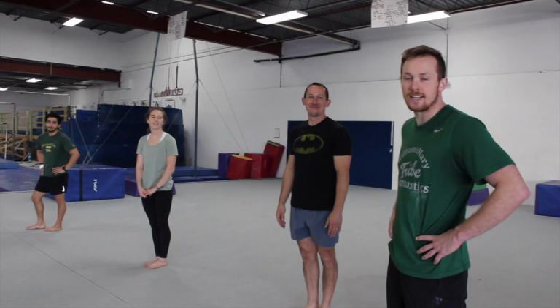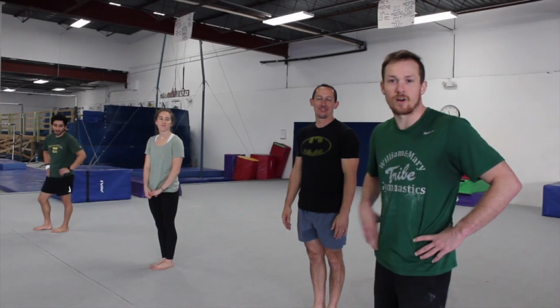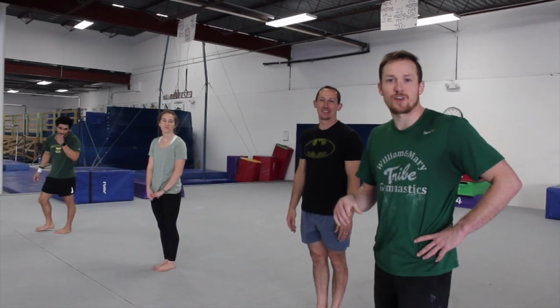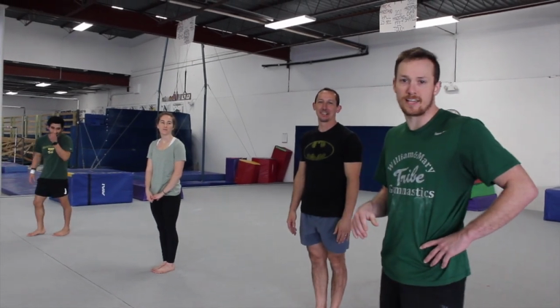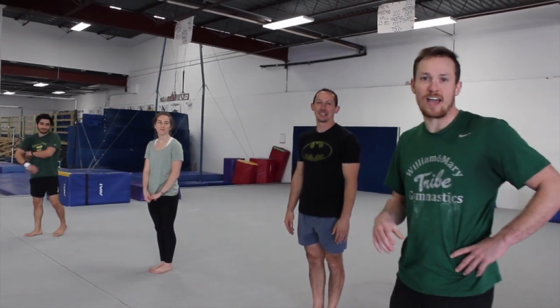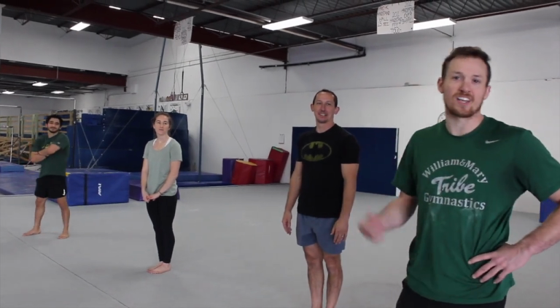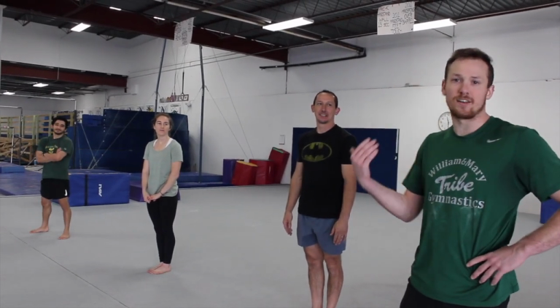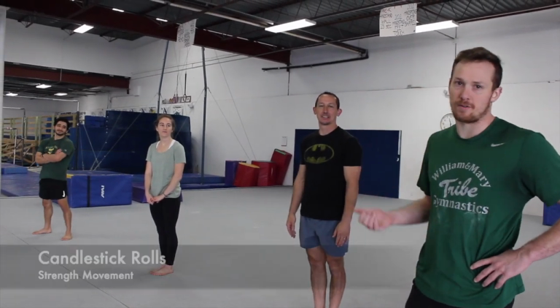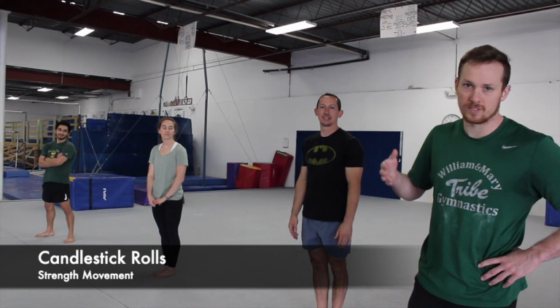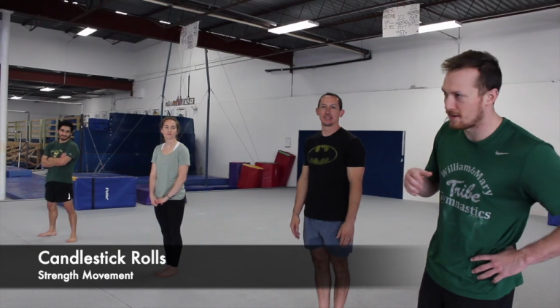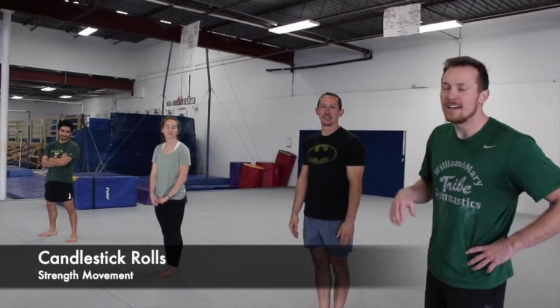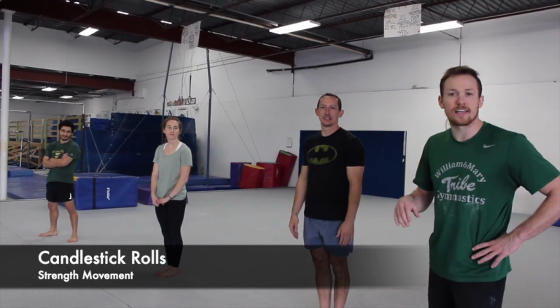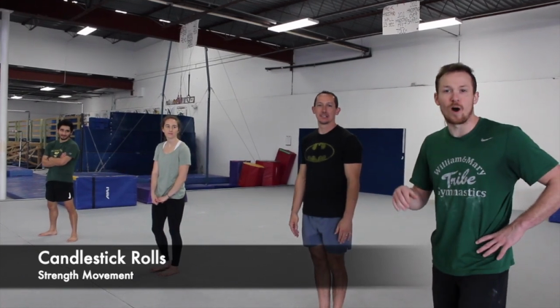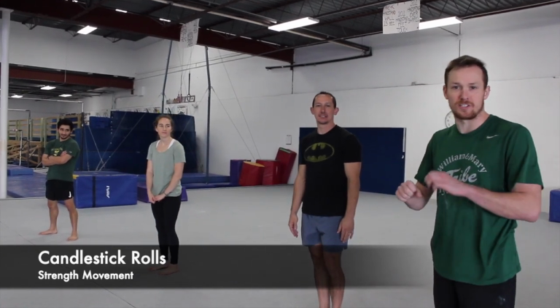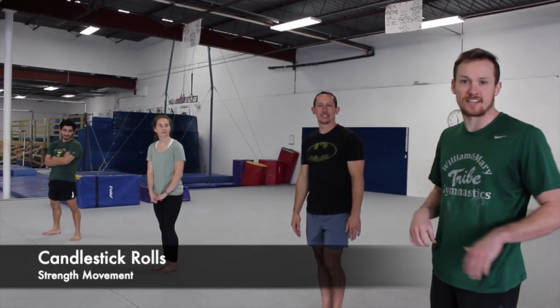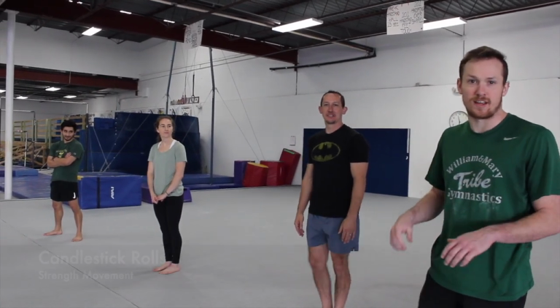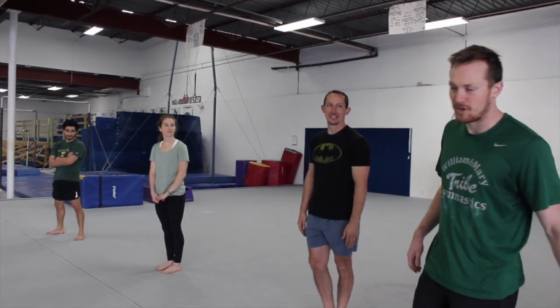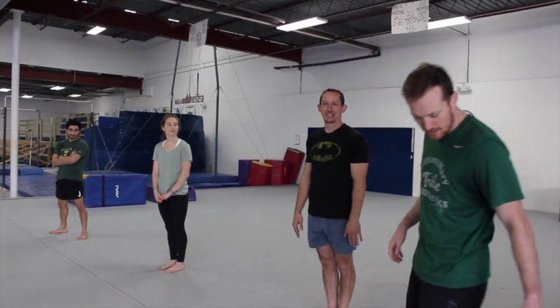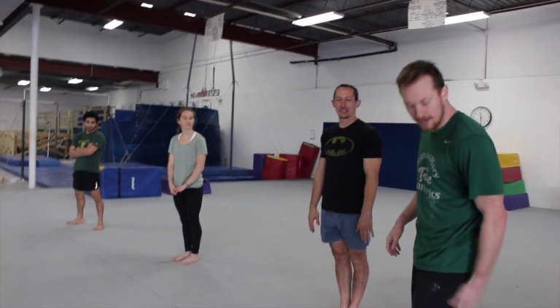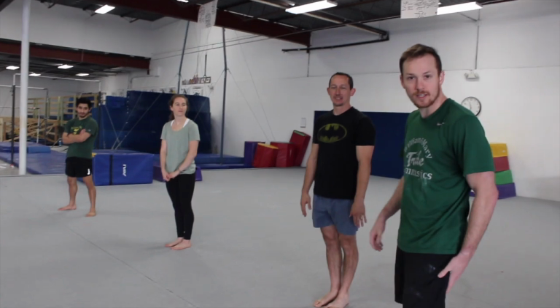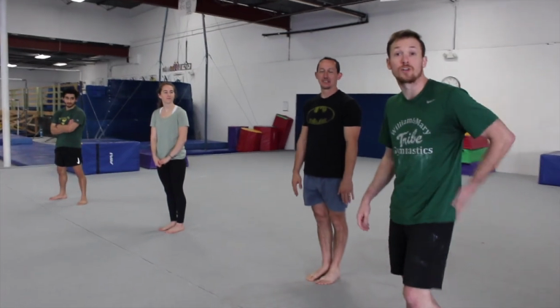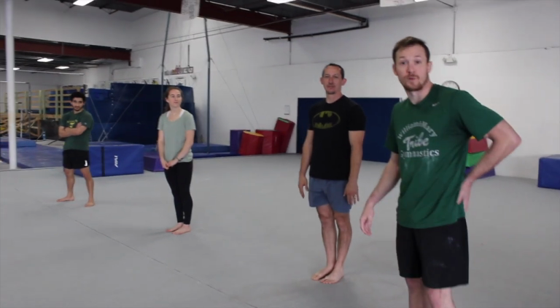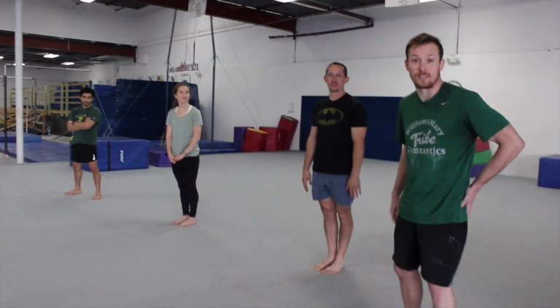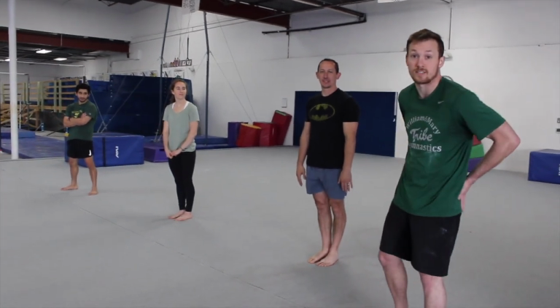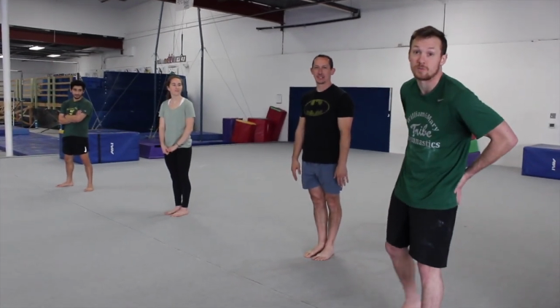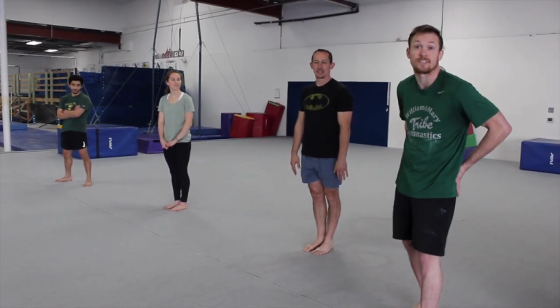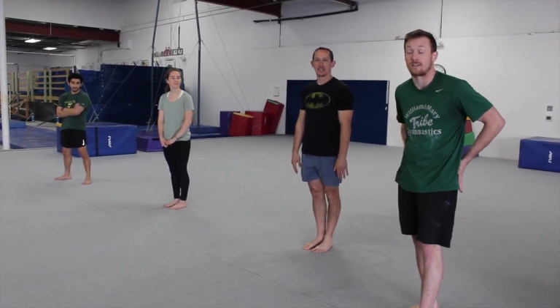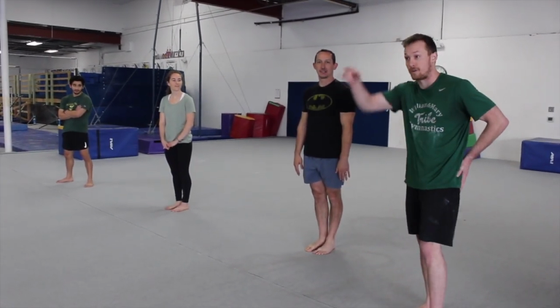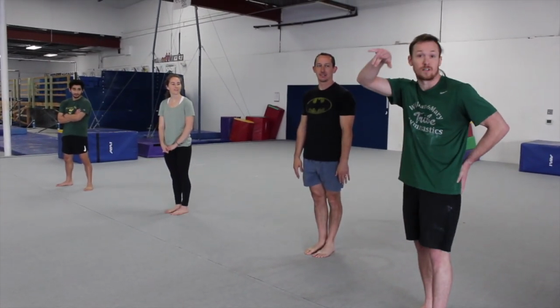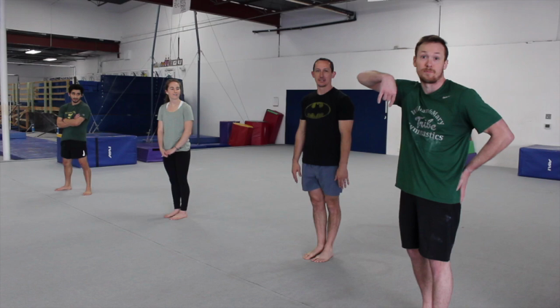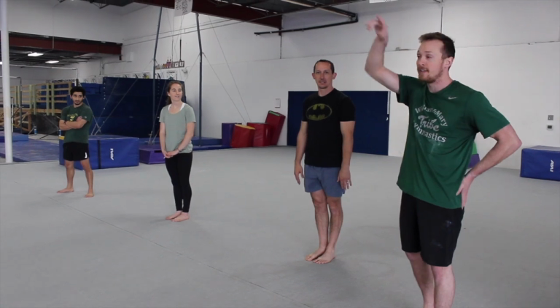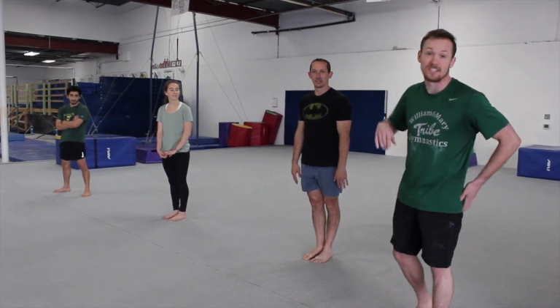Next up for our strength segment, we have our candlestick rolls. These are a little like squats with a gymnastics twist on them. We're going to be working on our hamstrings and our glutes mostly with these exercises, which we need significantly for vaulting, tumbling, and balance beam.